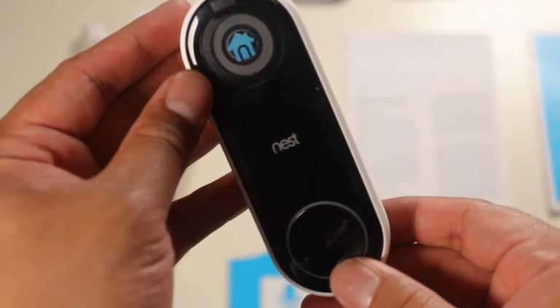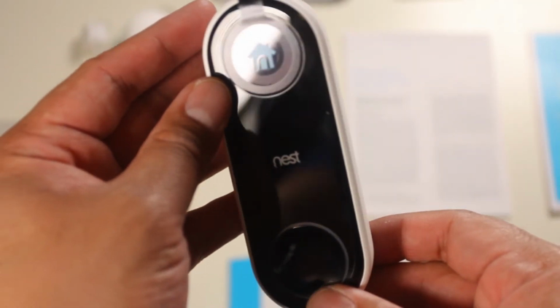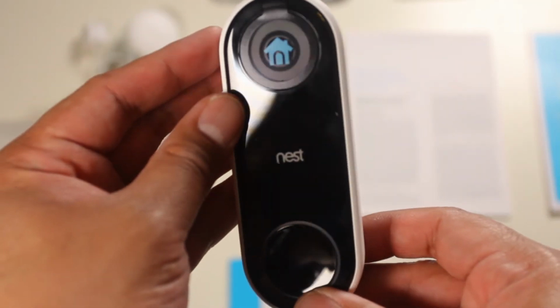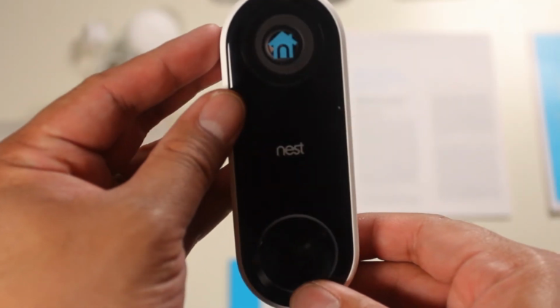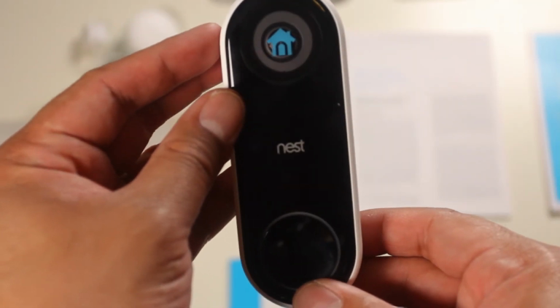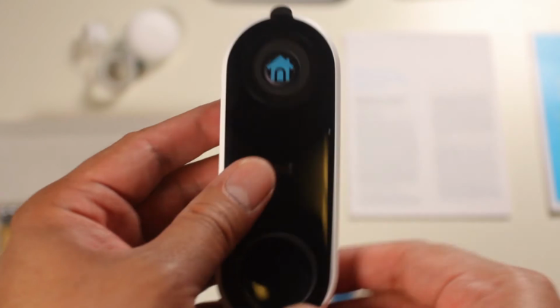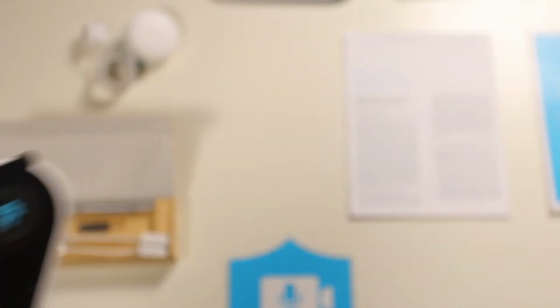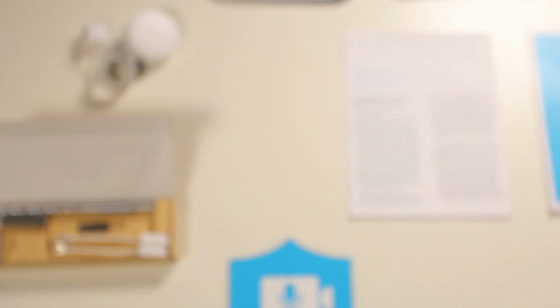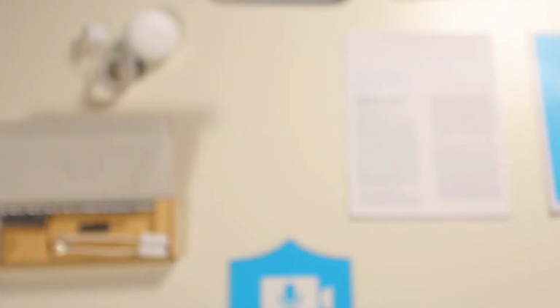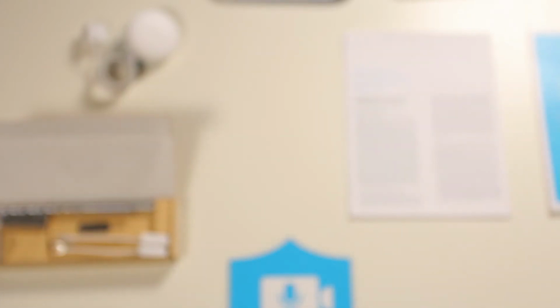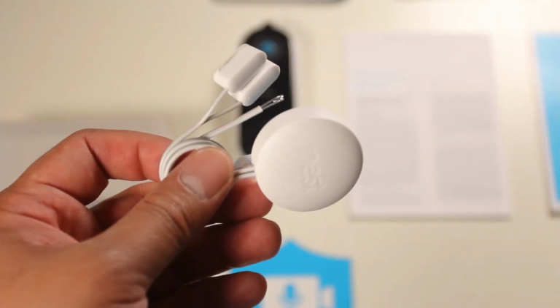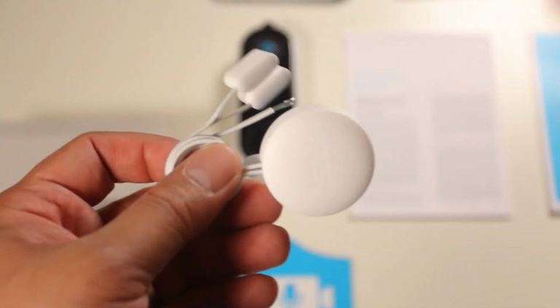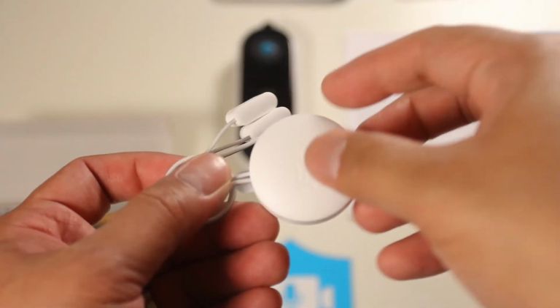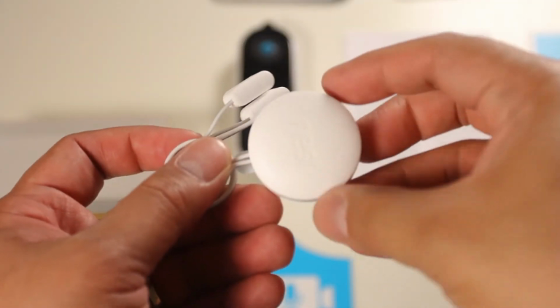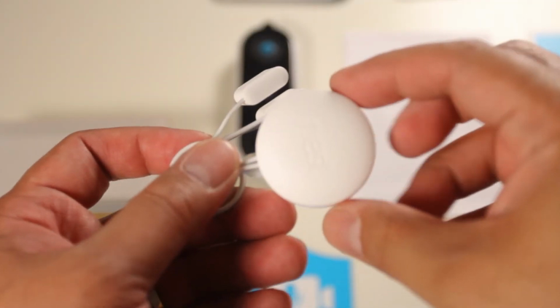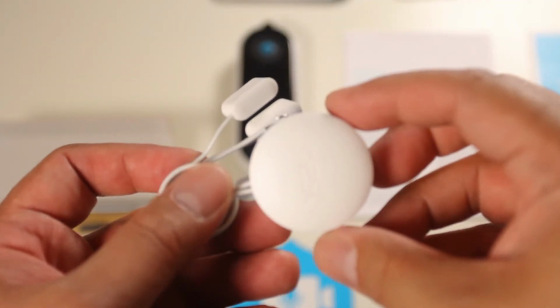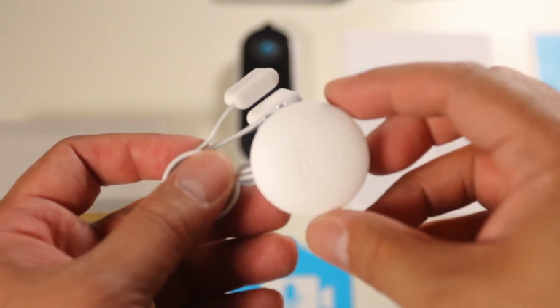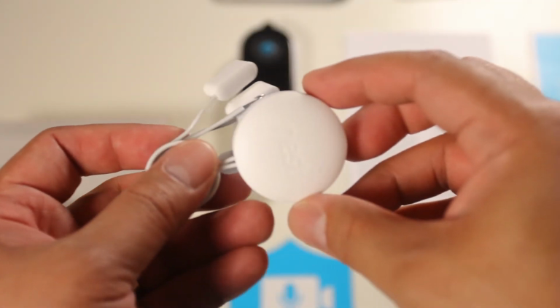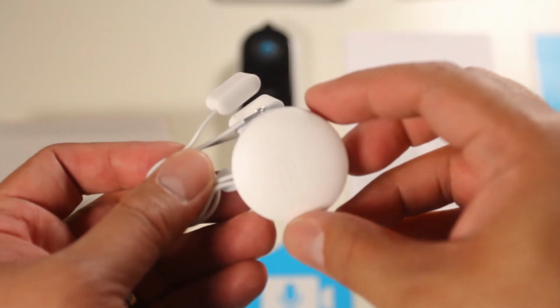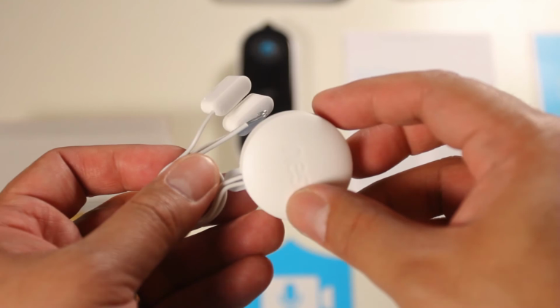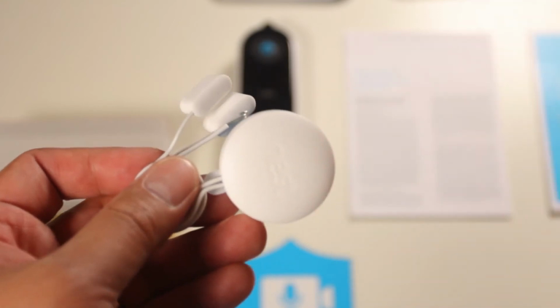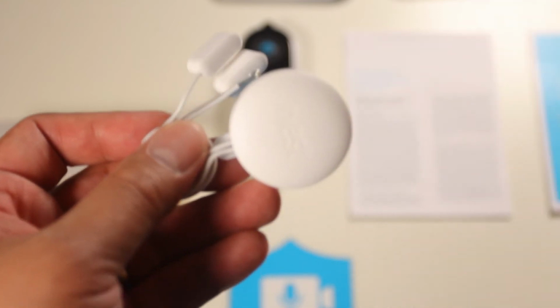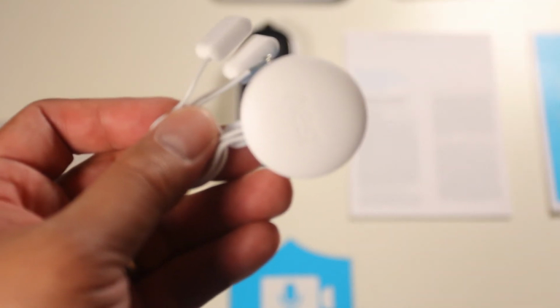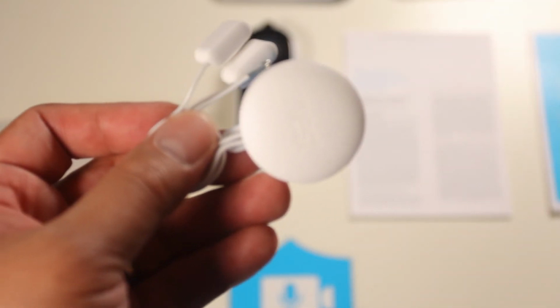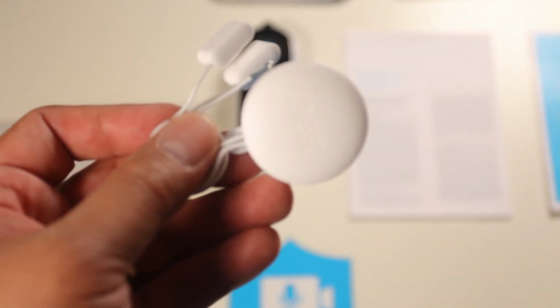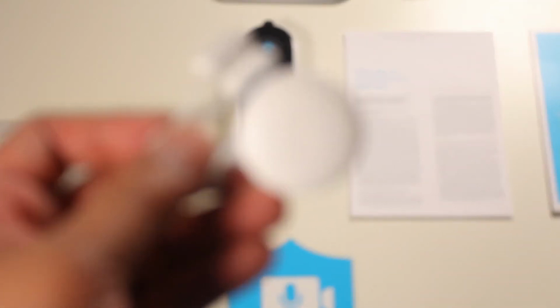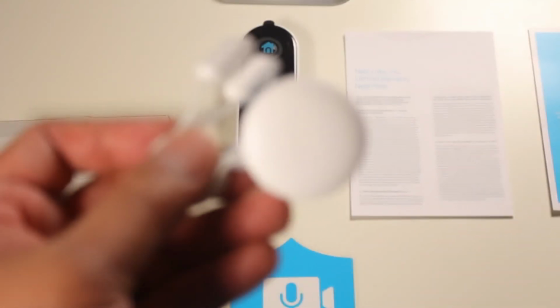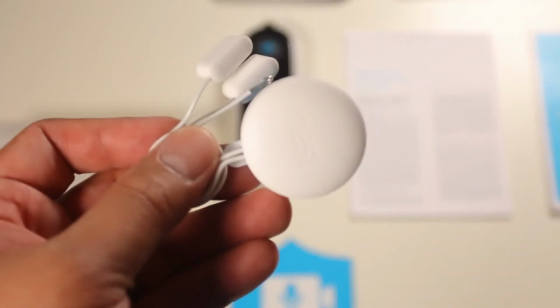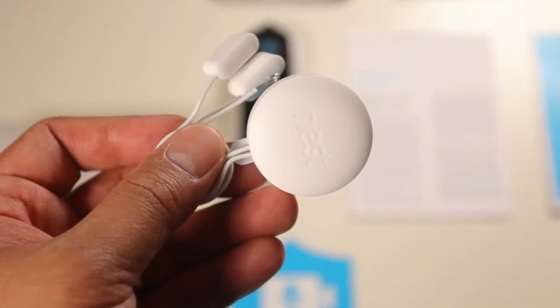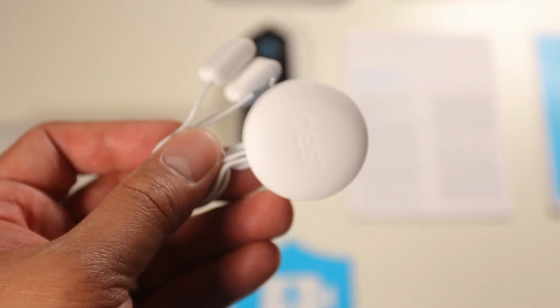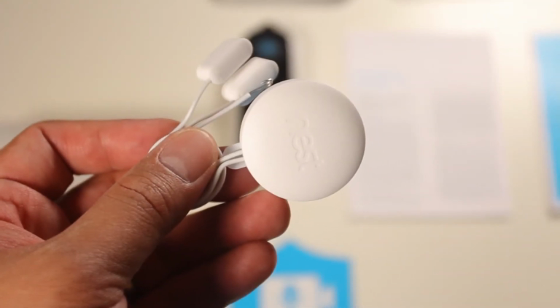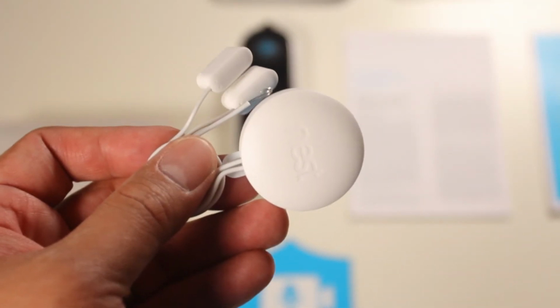As I learned from Nest customer service, the micro USB port should only be used for testing and troubleshooting purposes — it's not meant to power the device while it's mounted on the wall. The Nest Hello also comes with a chime receiver and trigger, which is used so that the Nest Hello can activate your current house chime system.